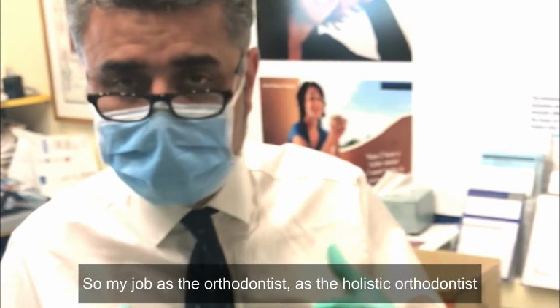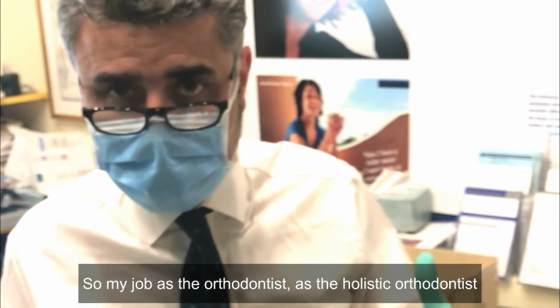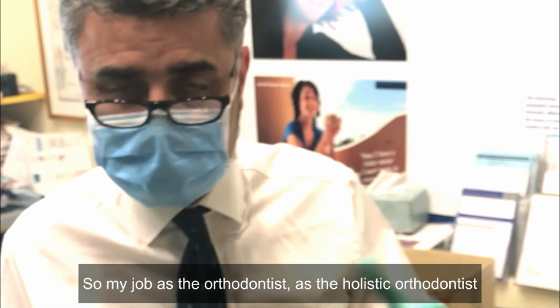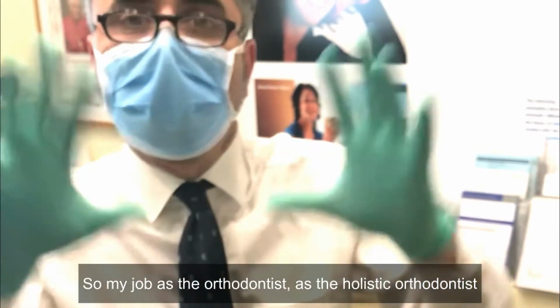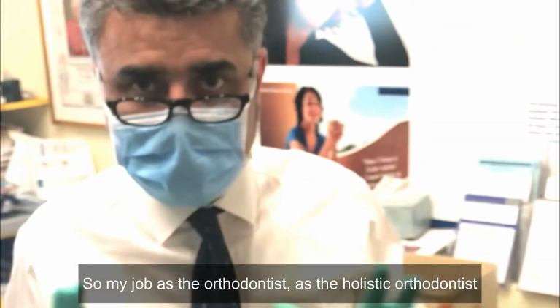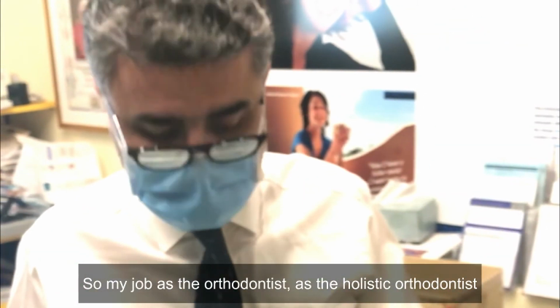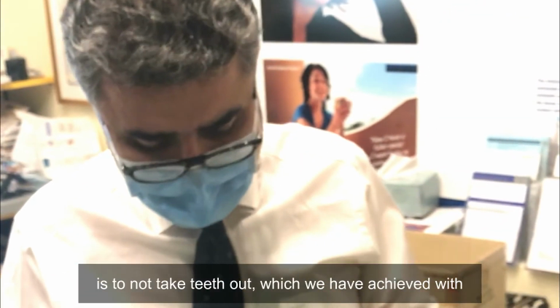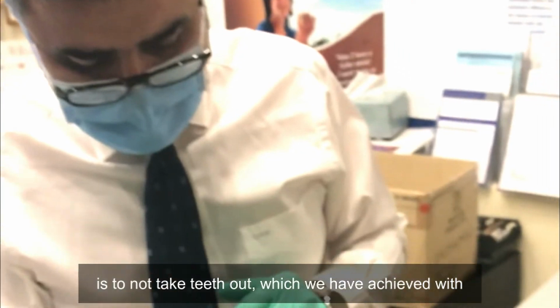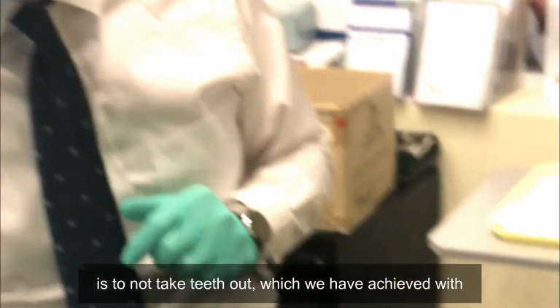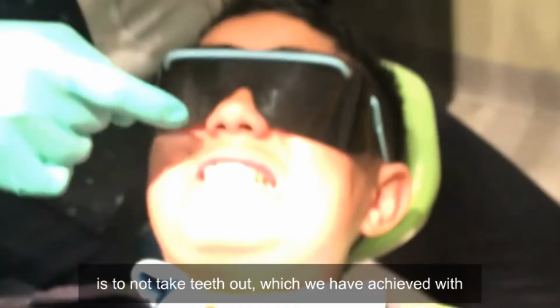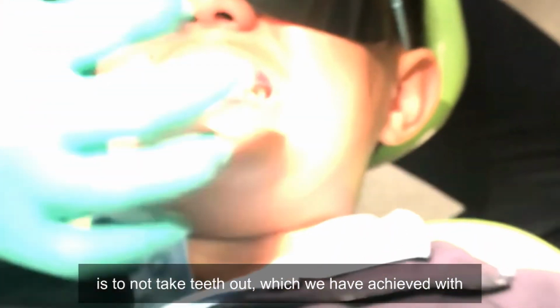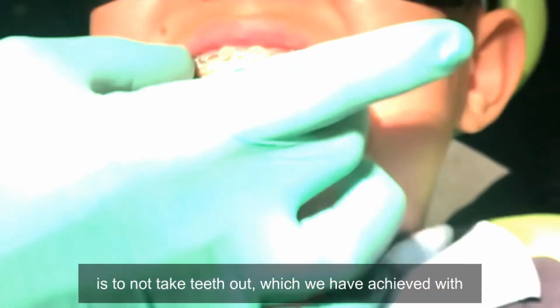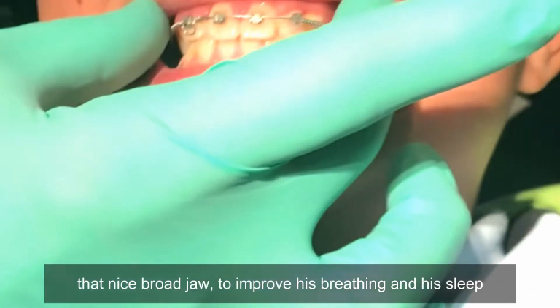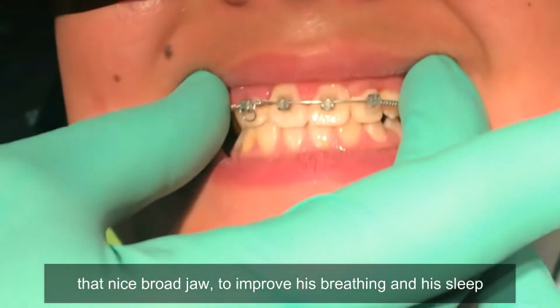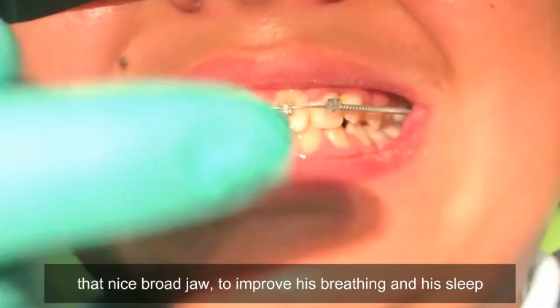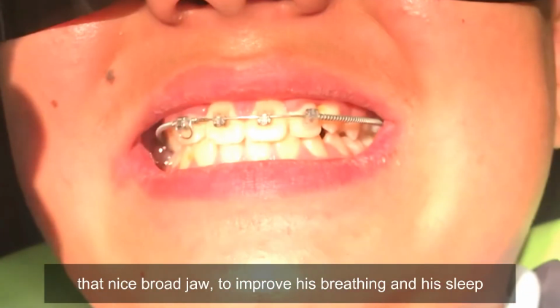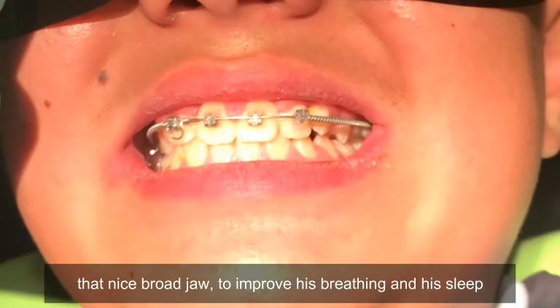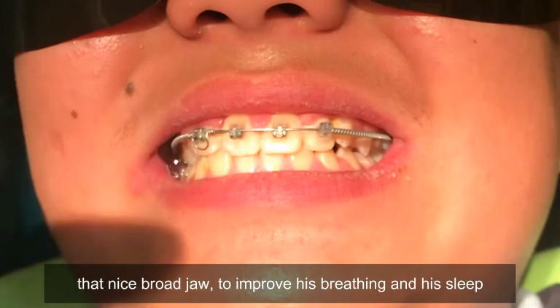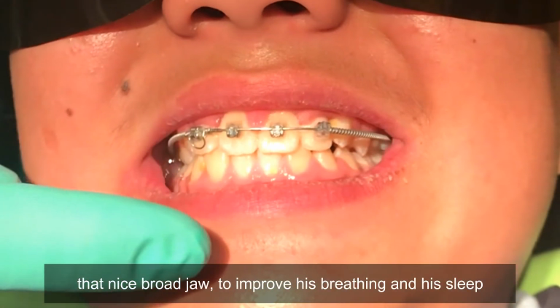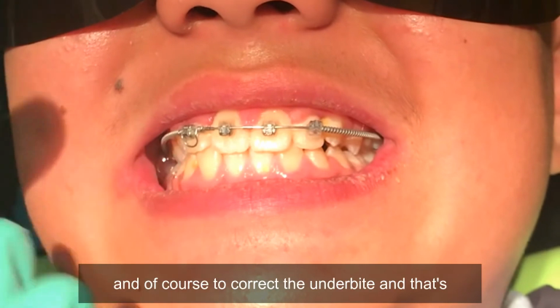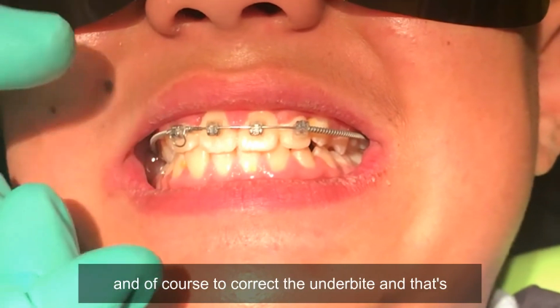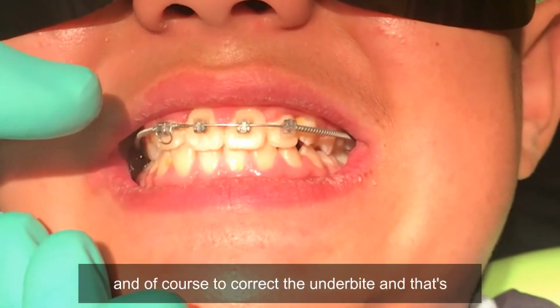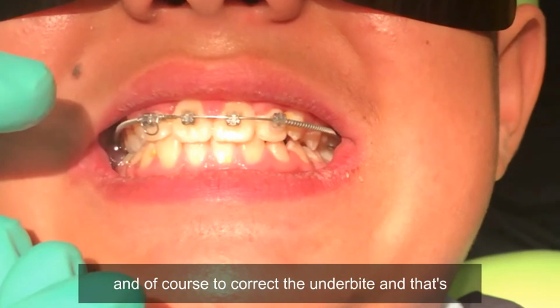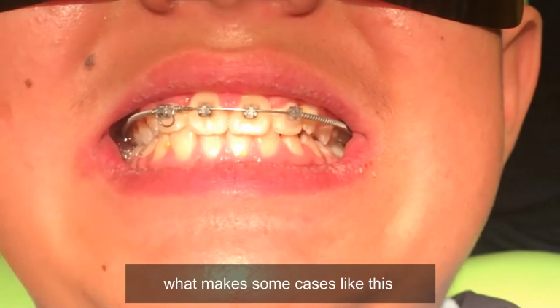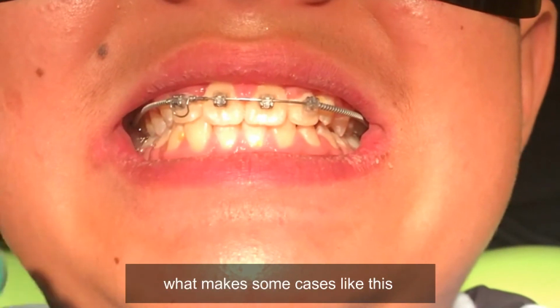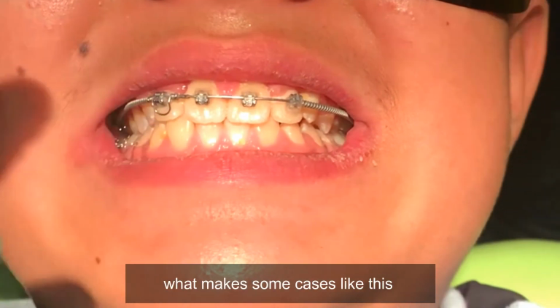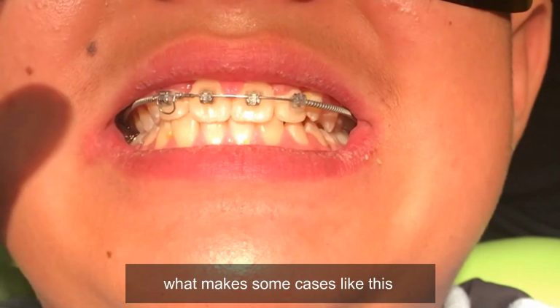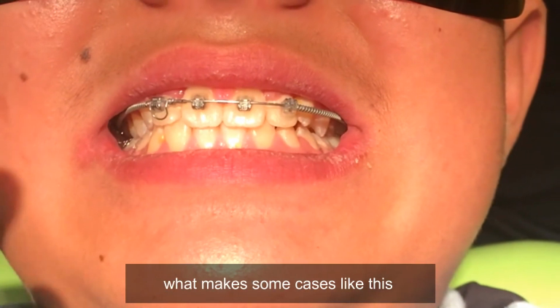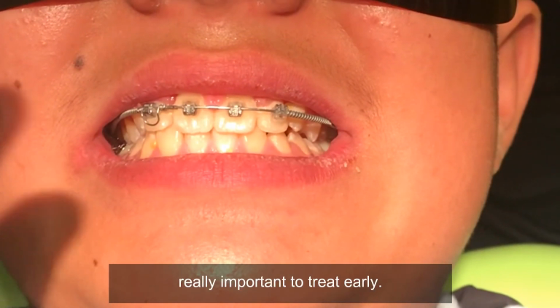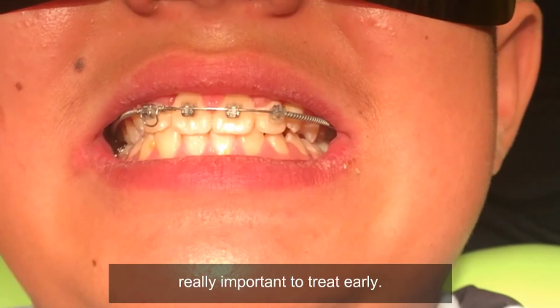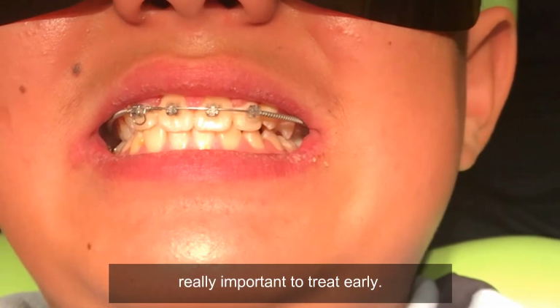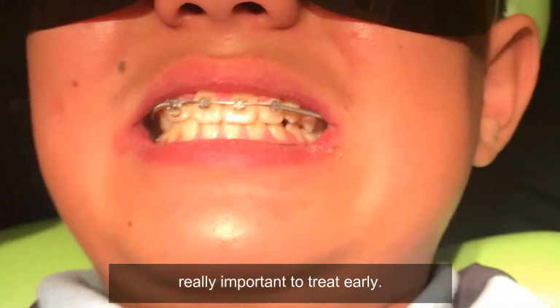My job as the orthodontist — the holistic orthodontist — is to not take teeth out, which we've achieved with that nice broad jaw; to improve his breathing and his sleep; and of course to correct the underbite. That's what makes cases like this really important to treat early.